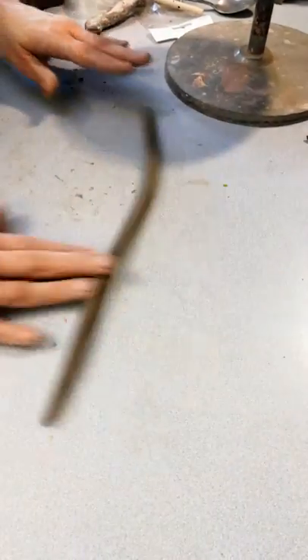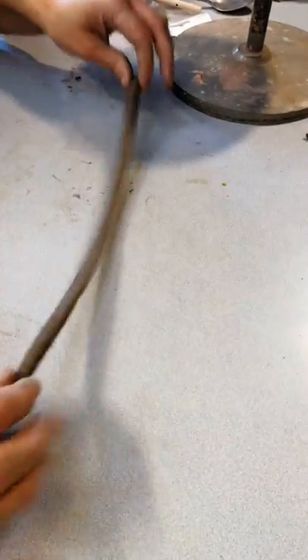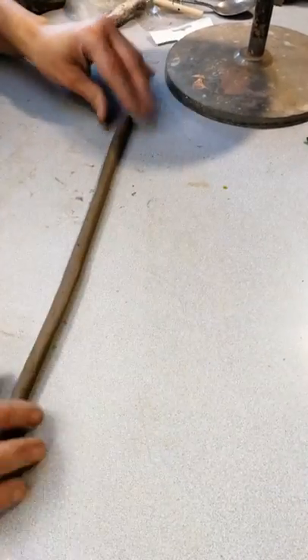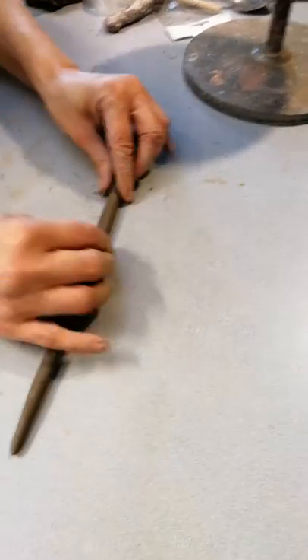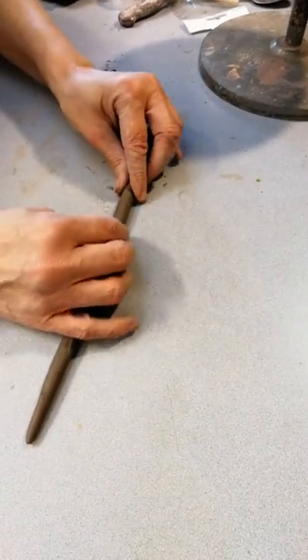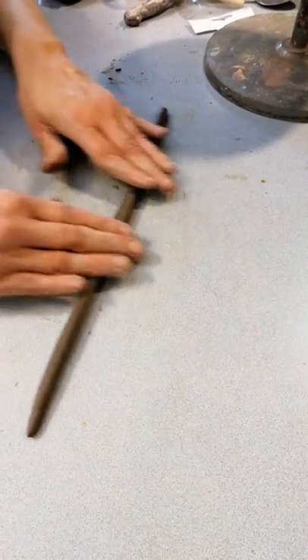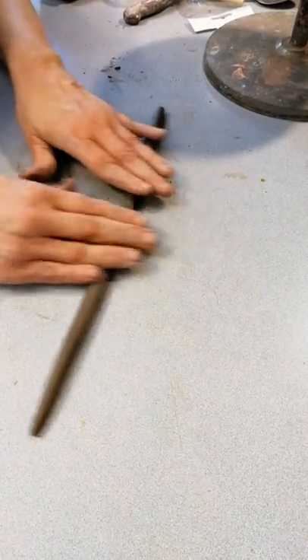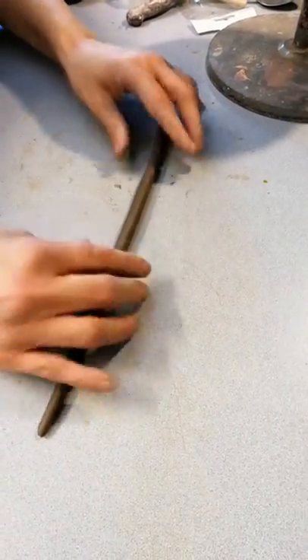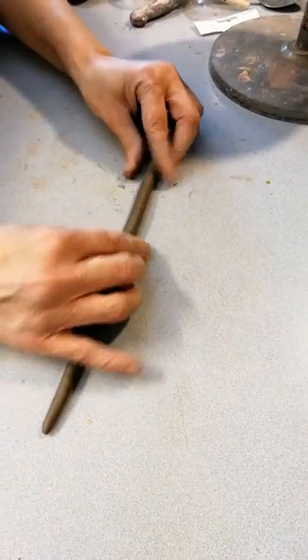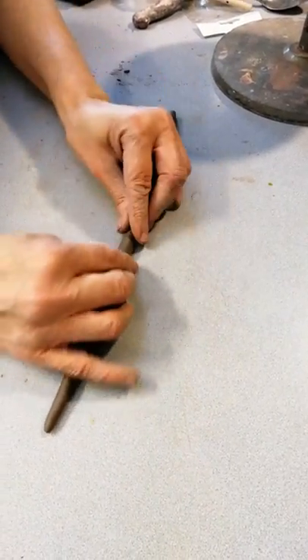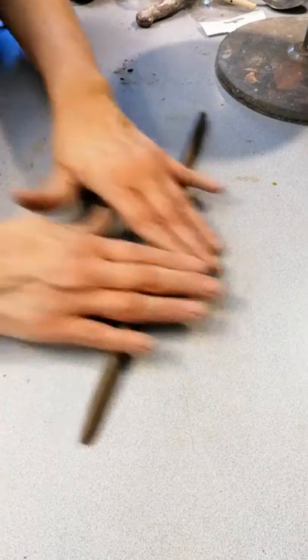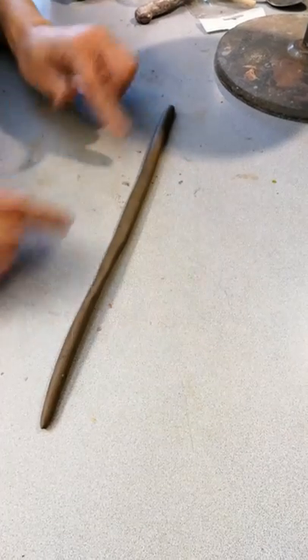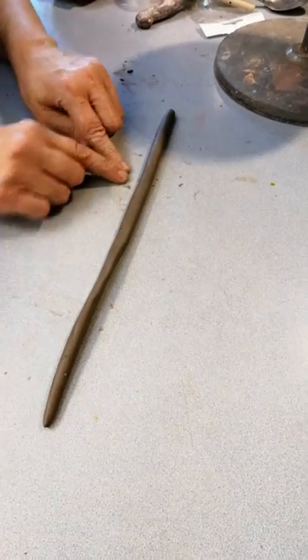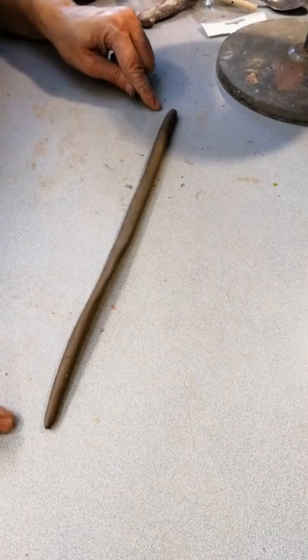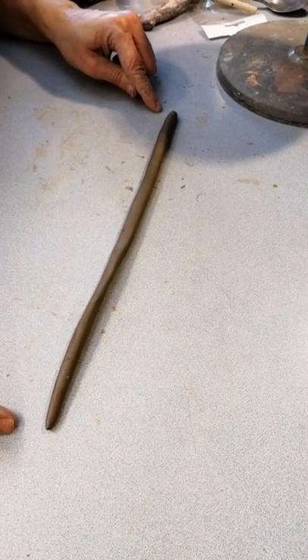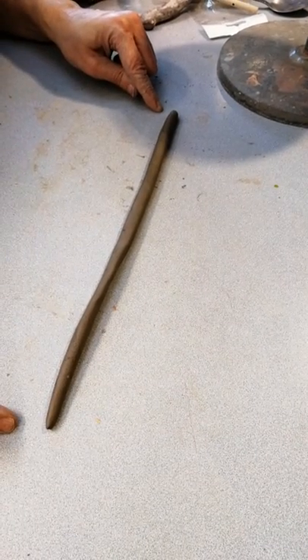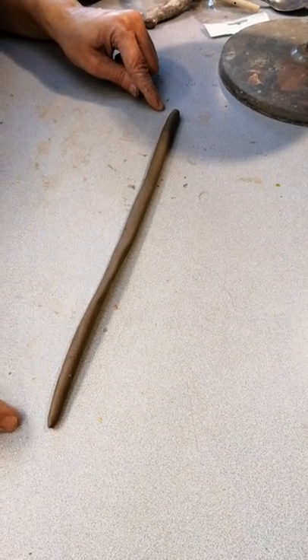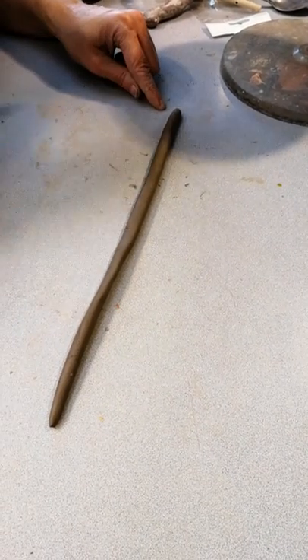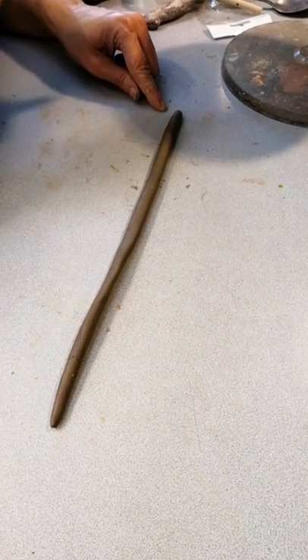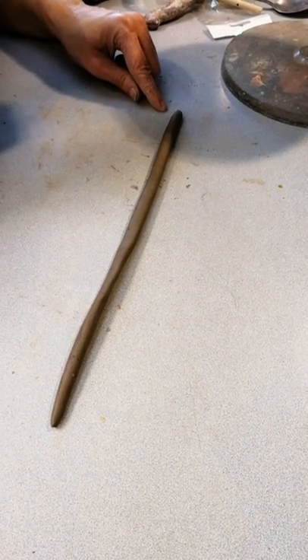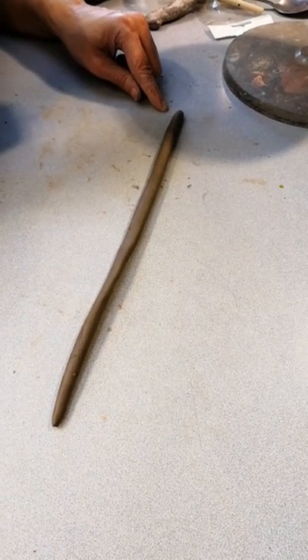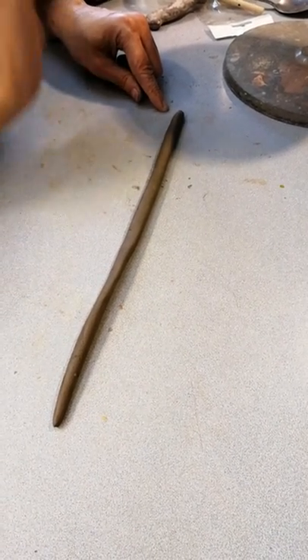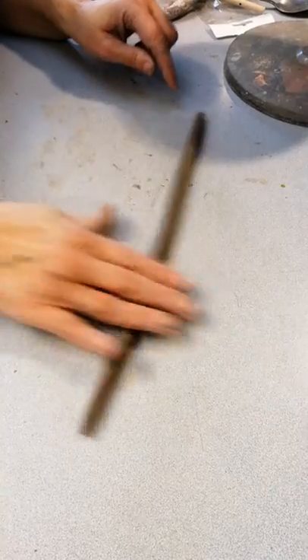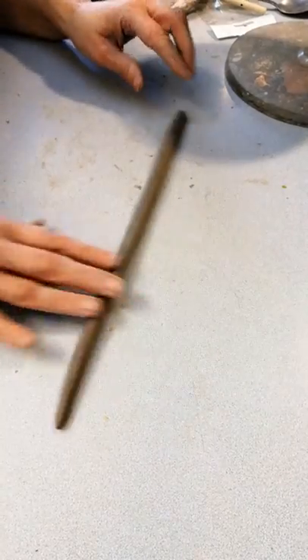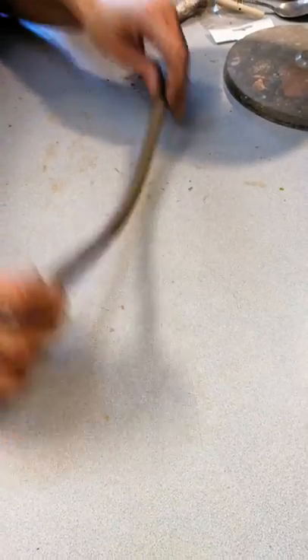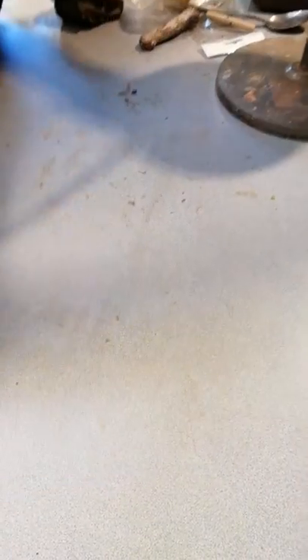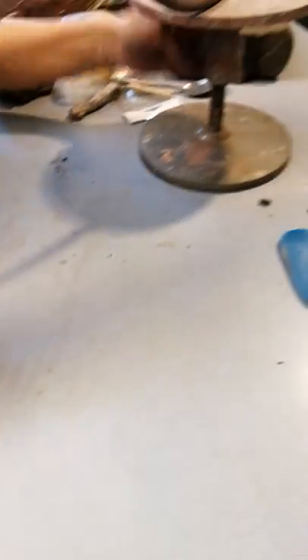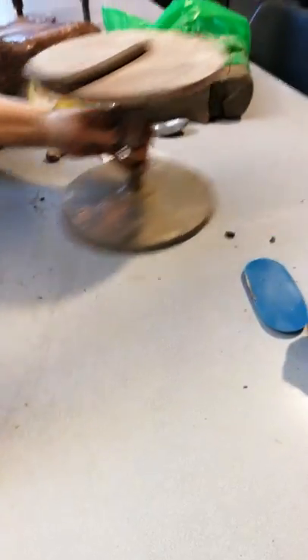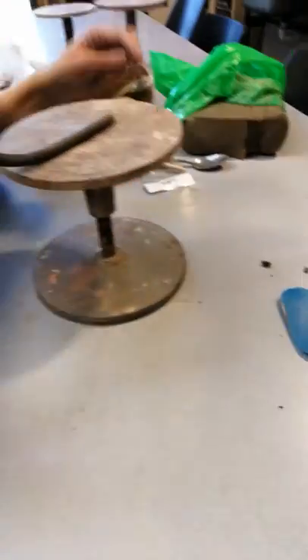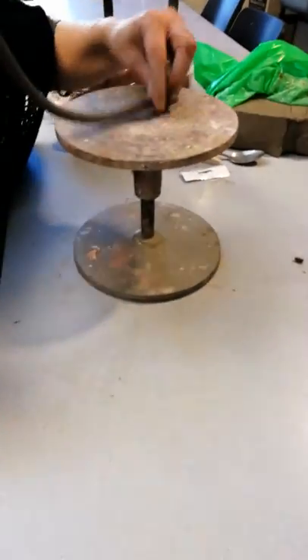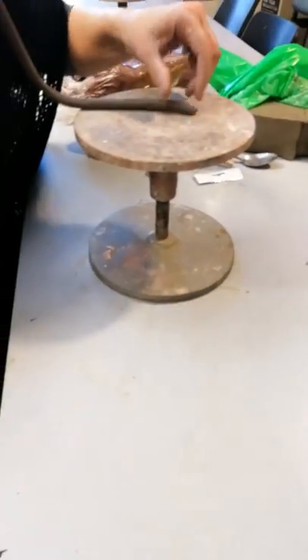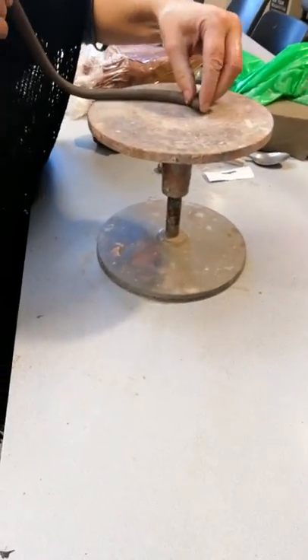Your aim is to get a round coil that is reasonably even all the way across. If it gets very thin, push it together. The neater your coils are, the neater your pot is going to be.